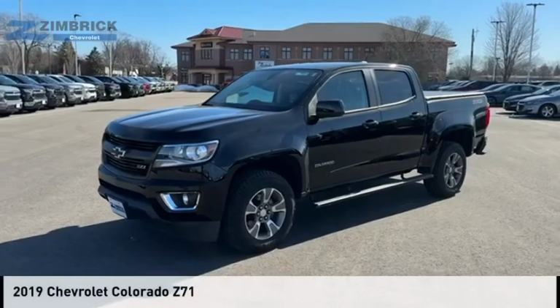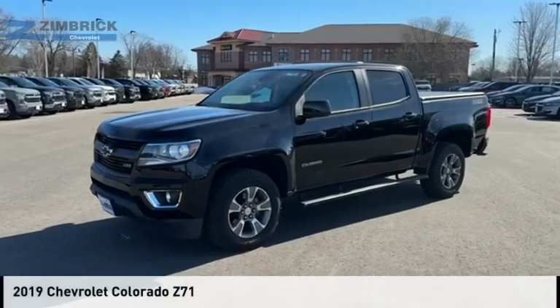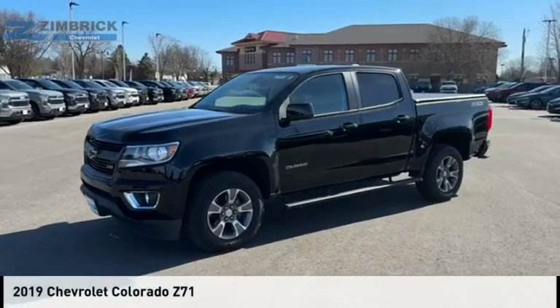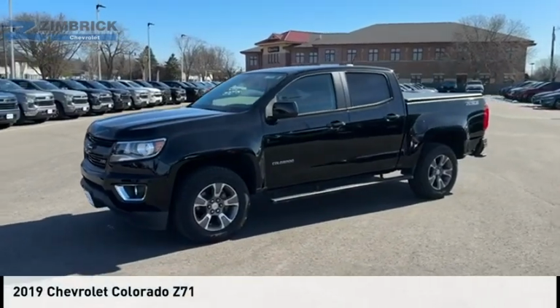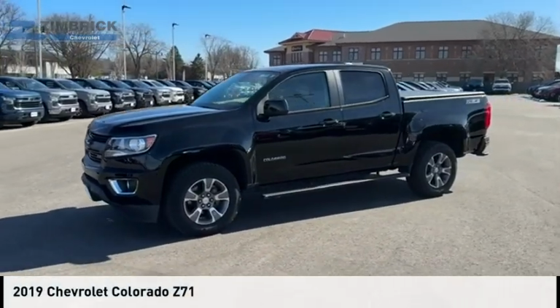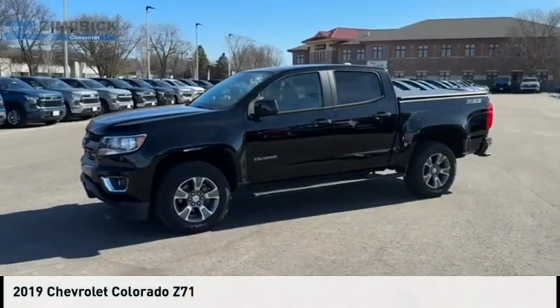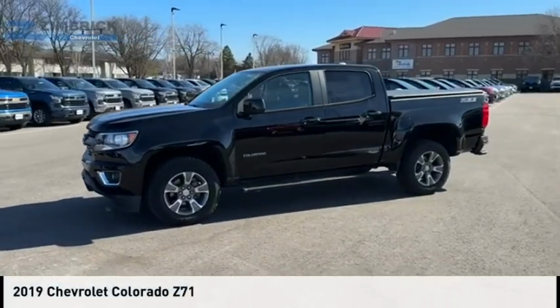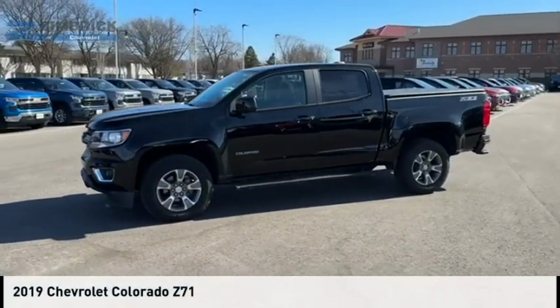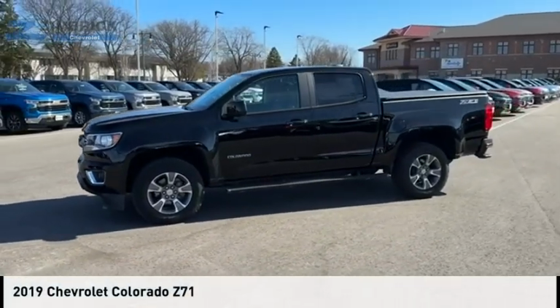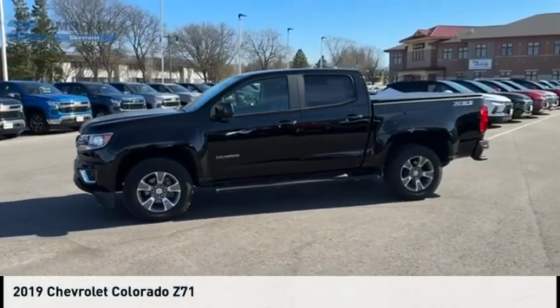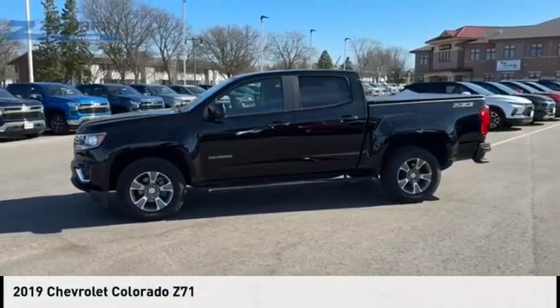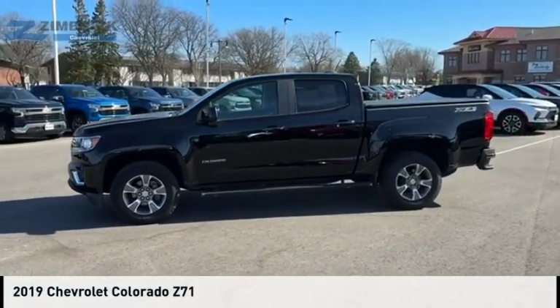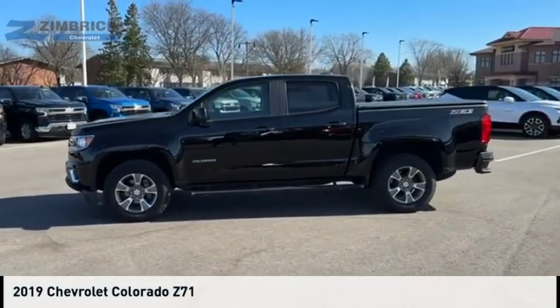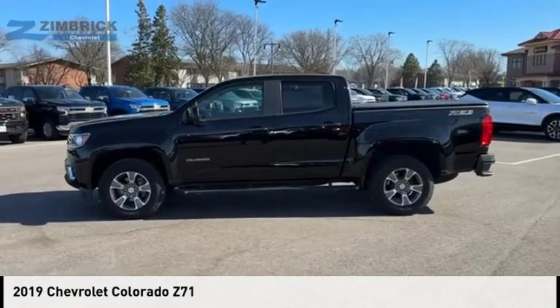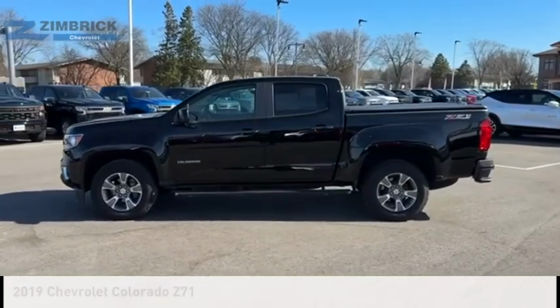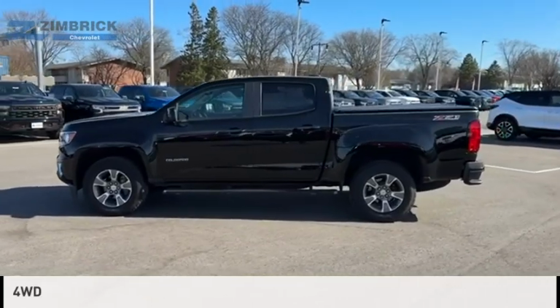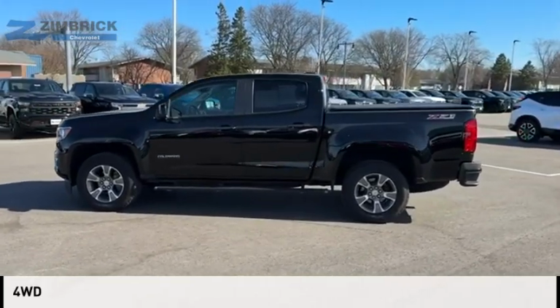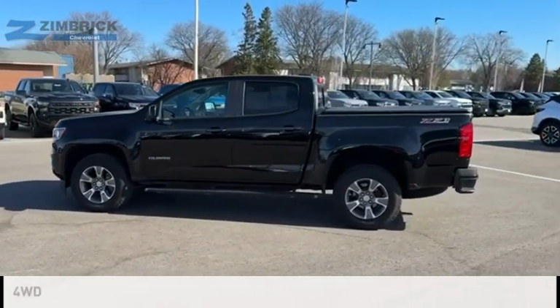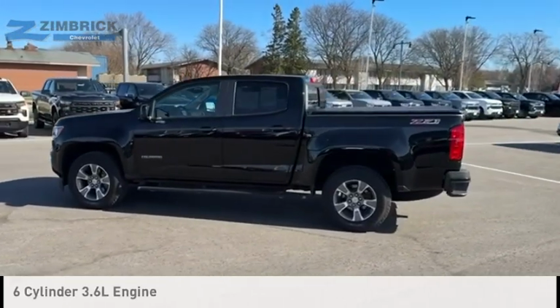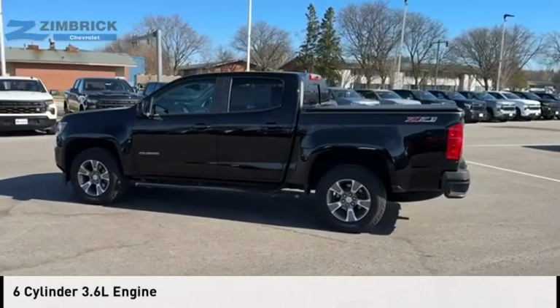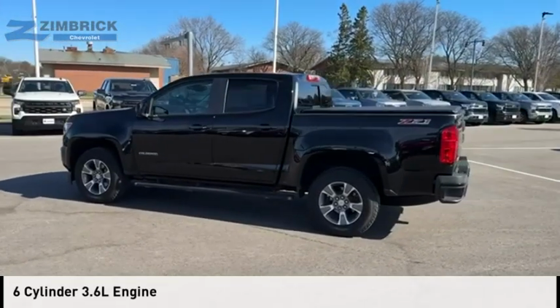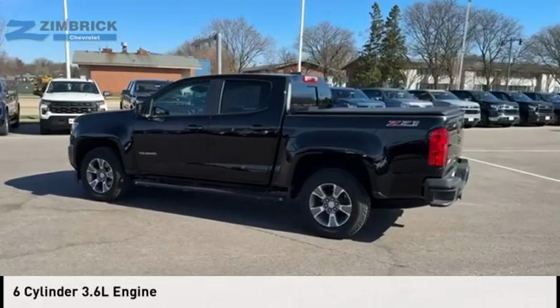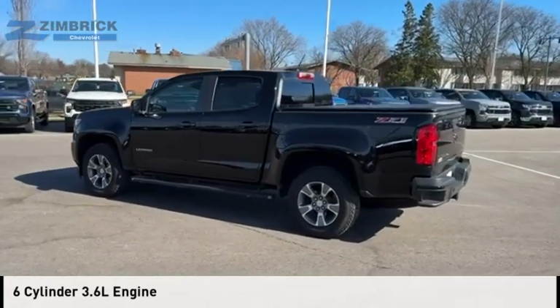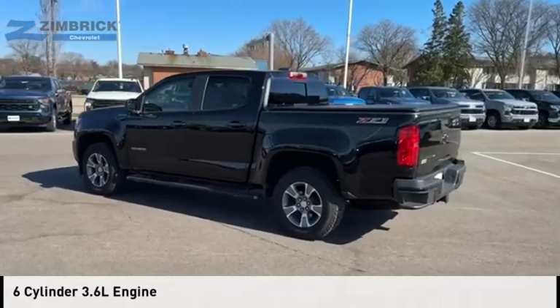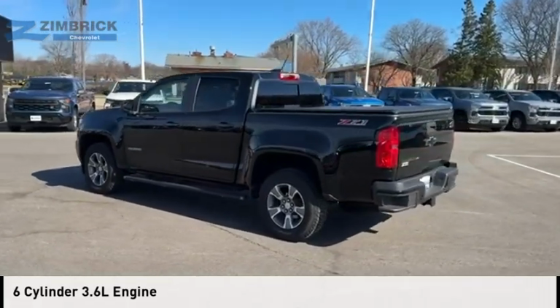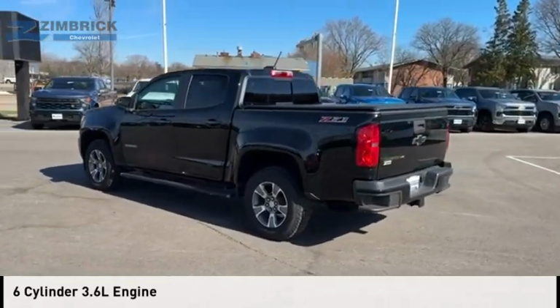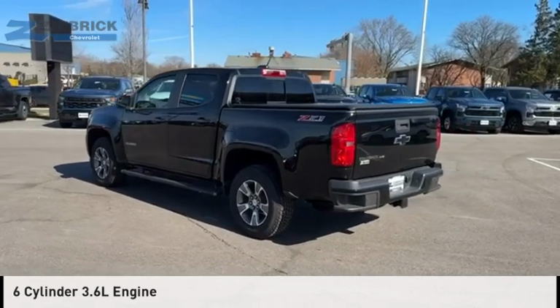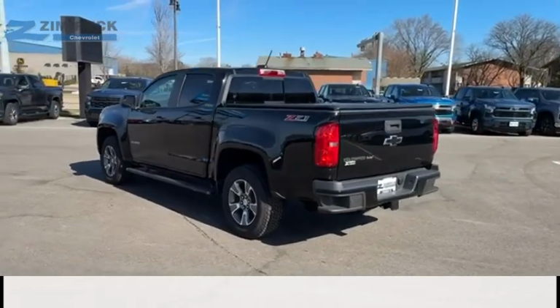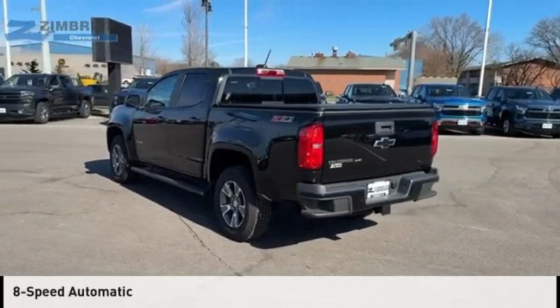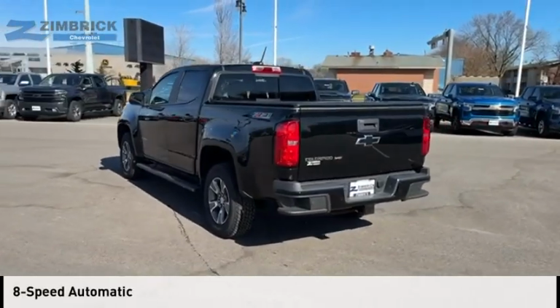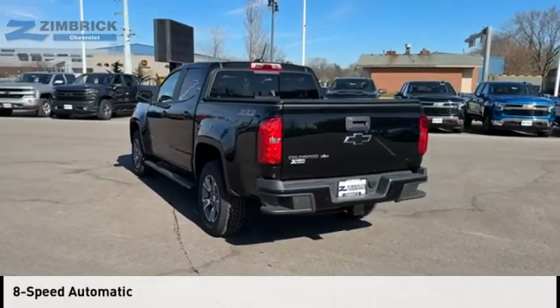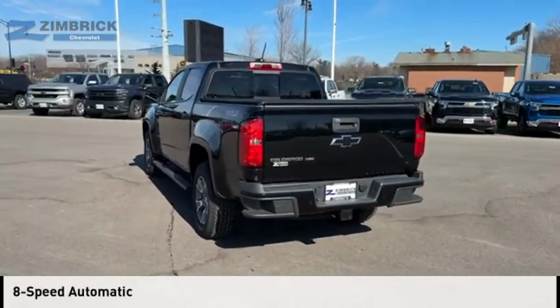Take a ride in the 2019 Colorado. This vehicle is powered by a four-wheel drive, six-cylinder, 3.6-liter engine, and comes with an eight-speed automatic transmission.